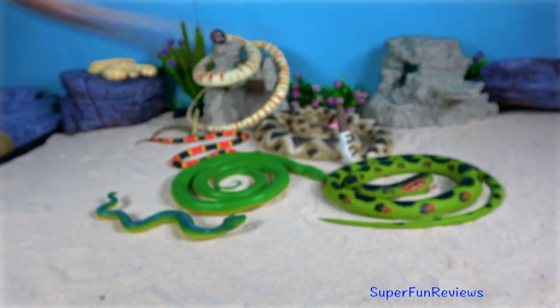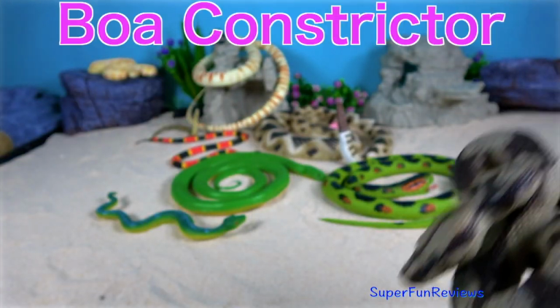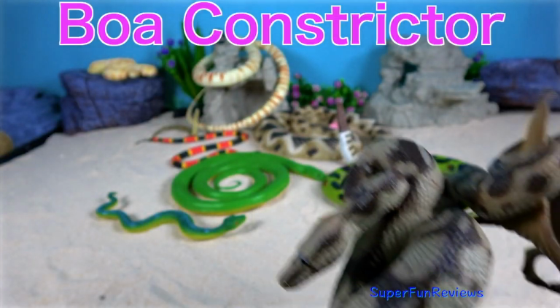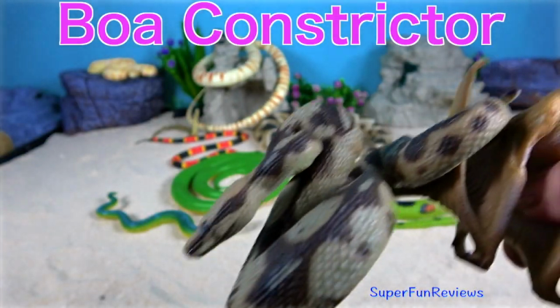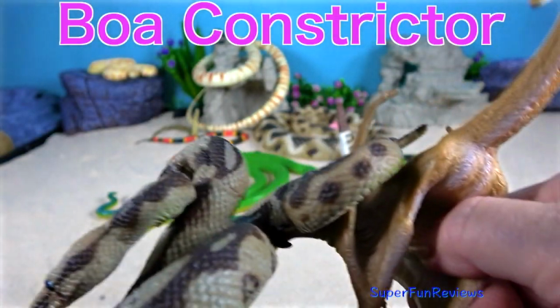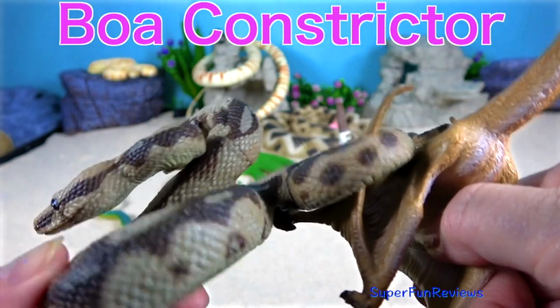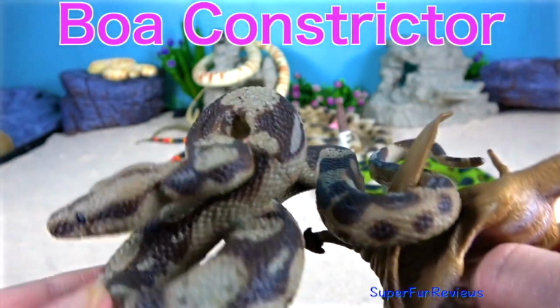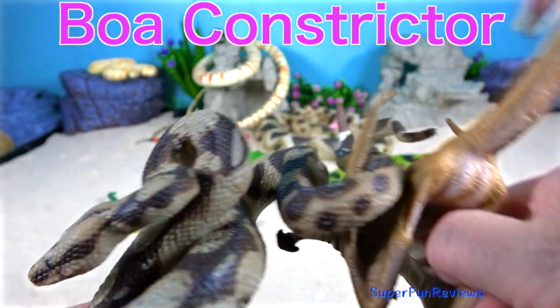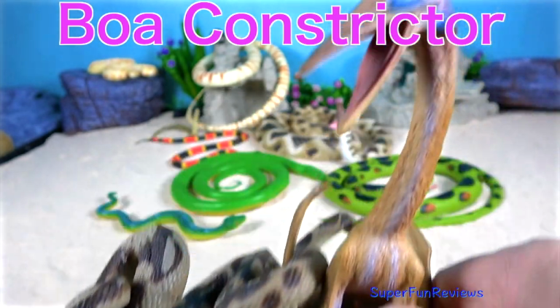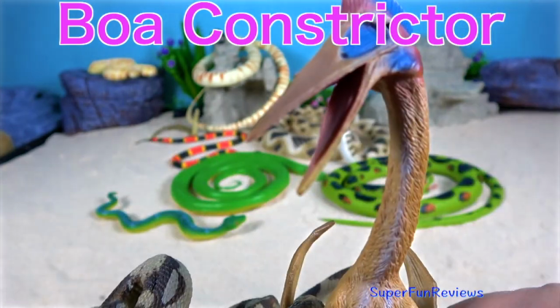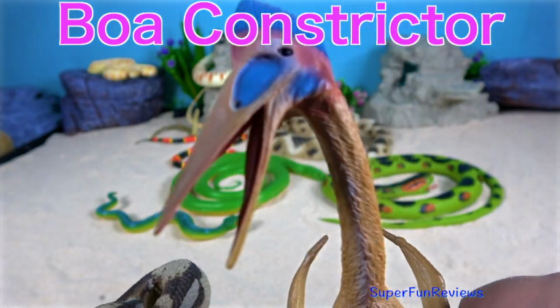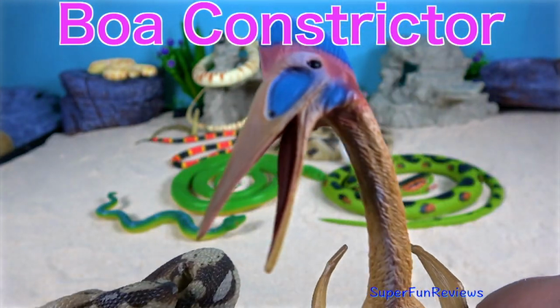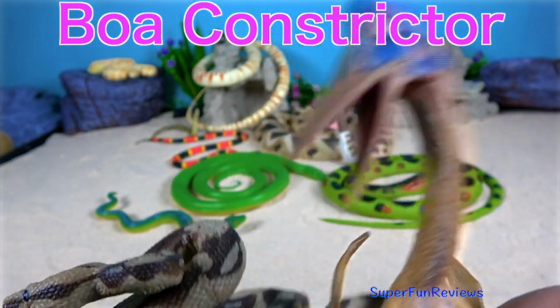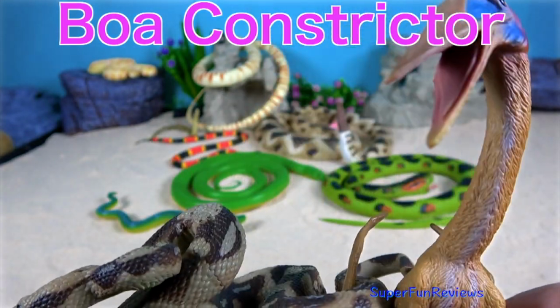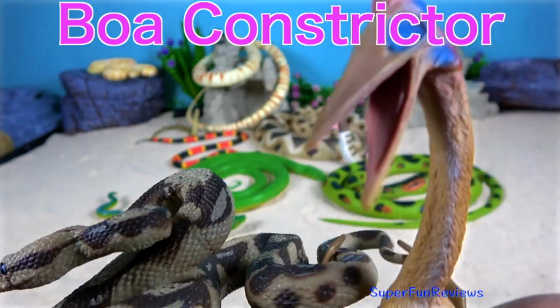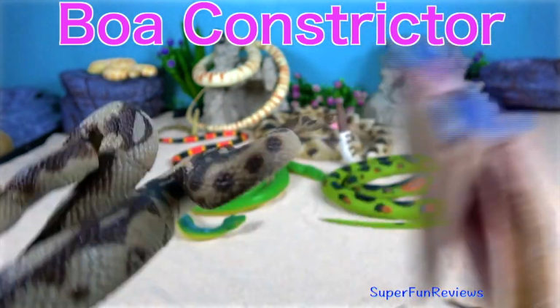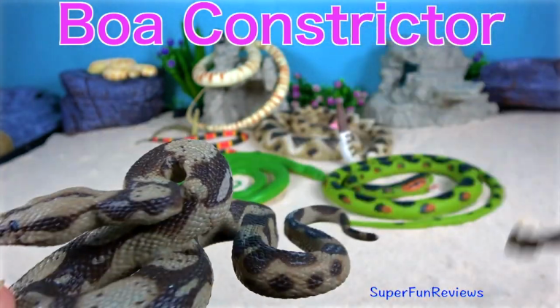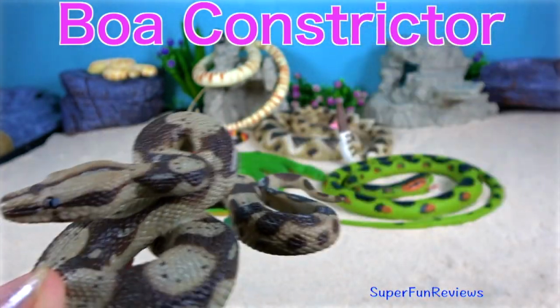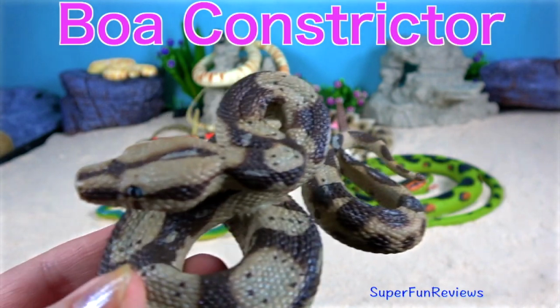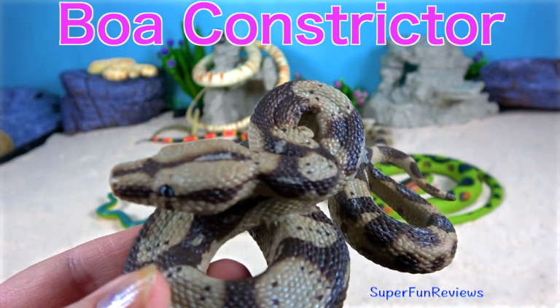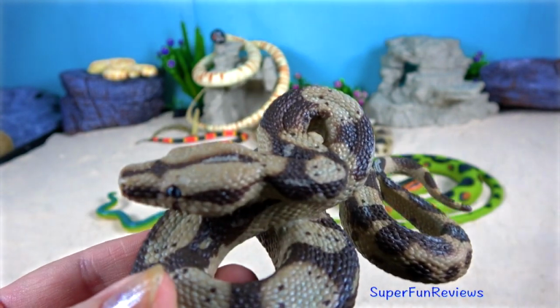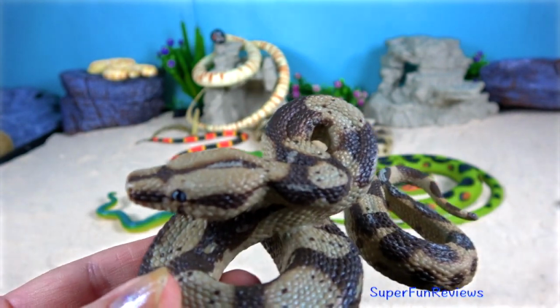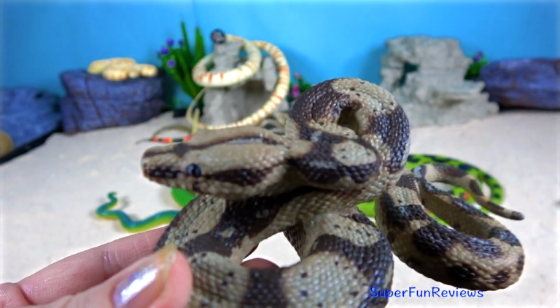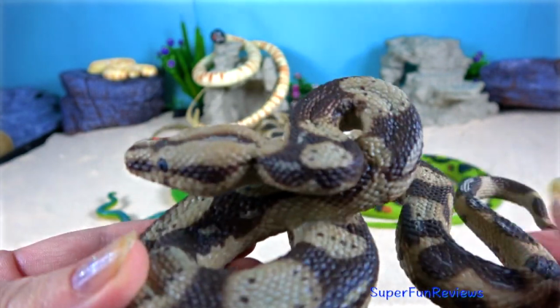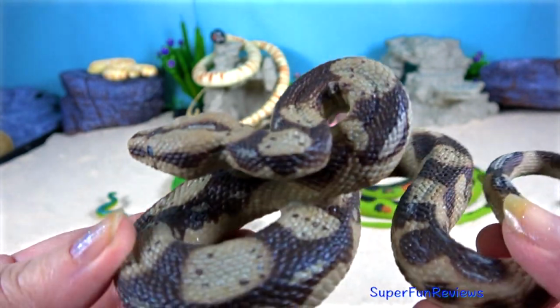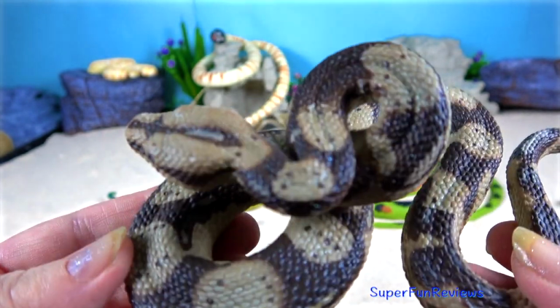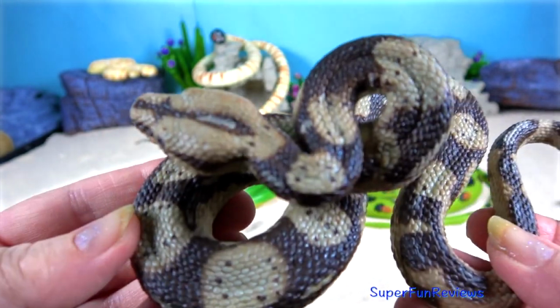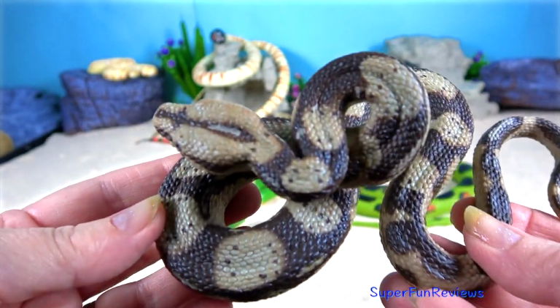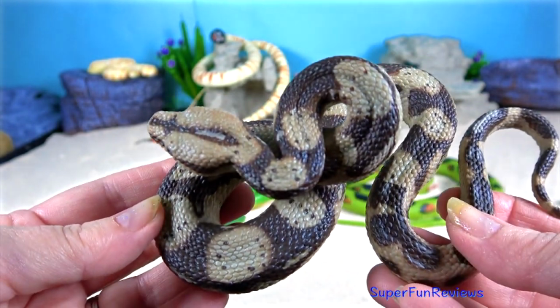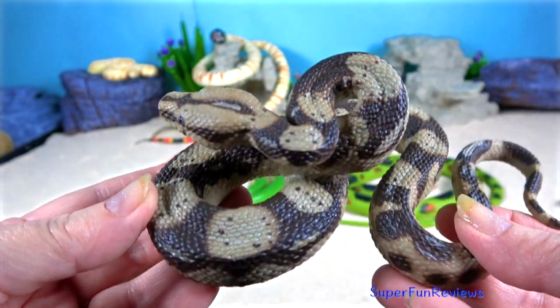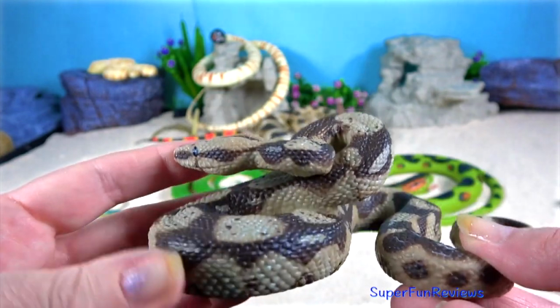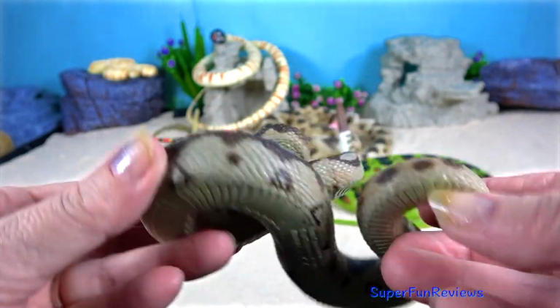The boa constrictors are one of the largest snakes in the world, along with the reticulated python and anaconda. They are non-poisonous but just as deadly.